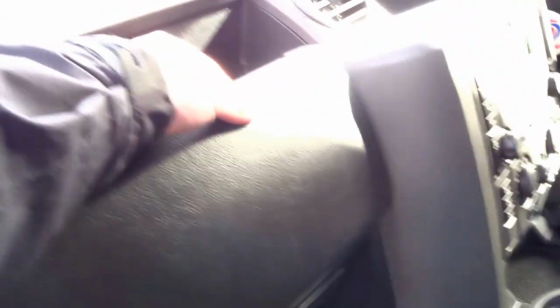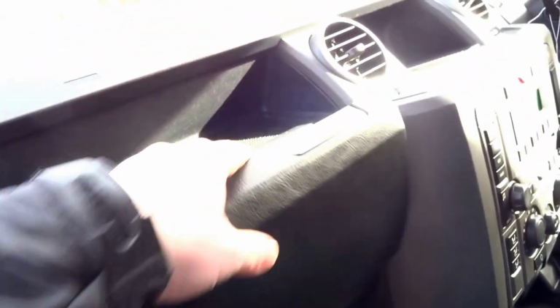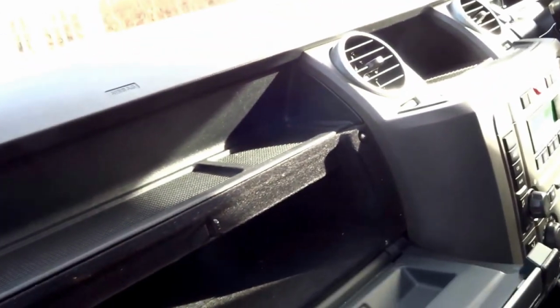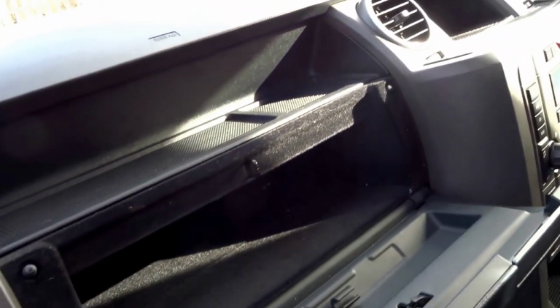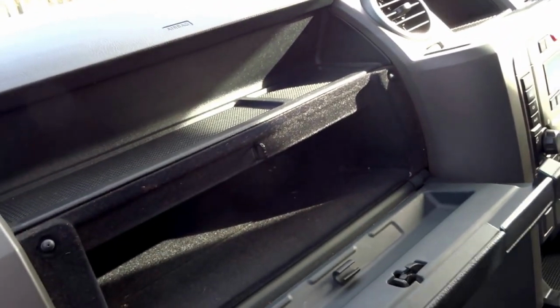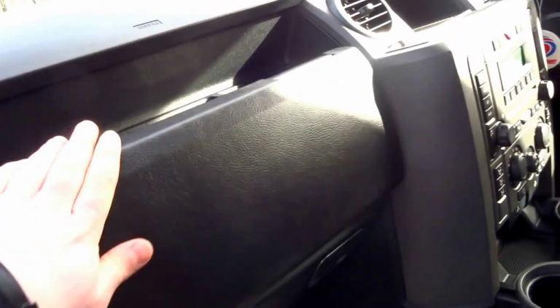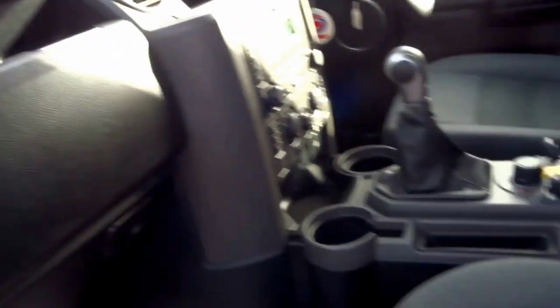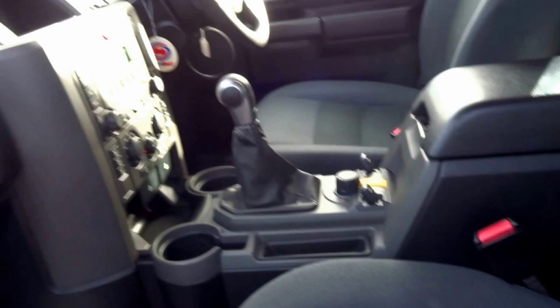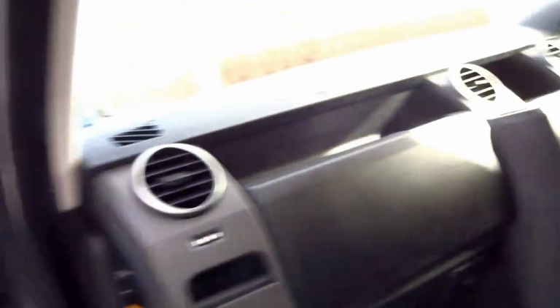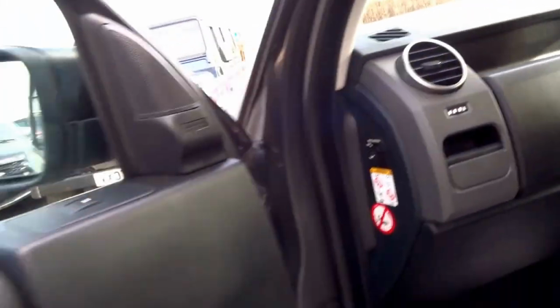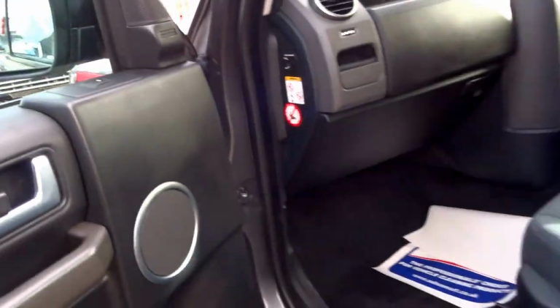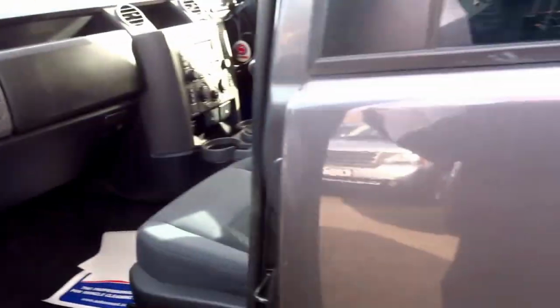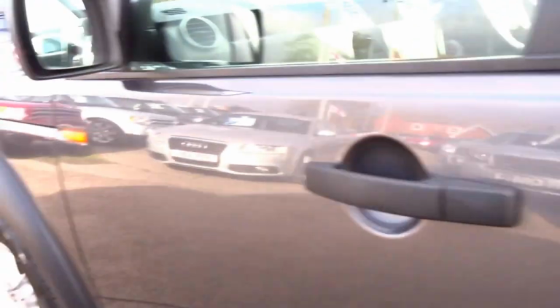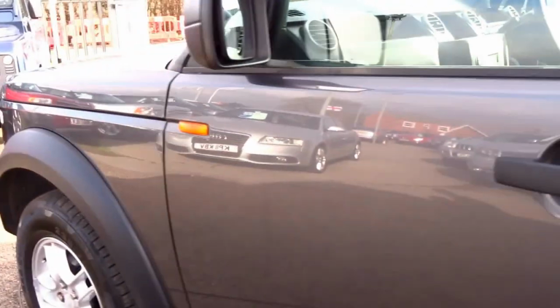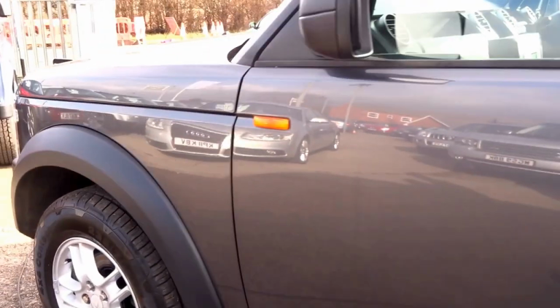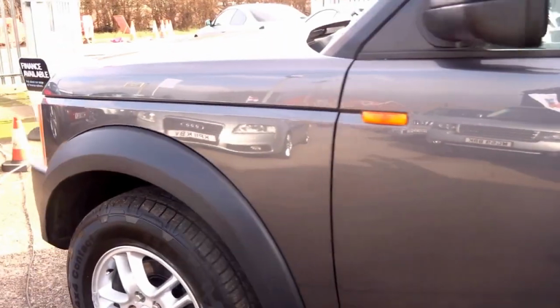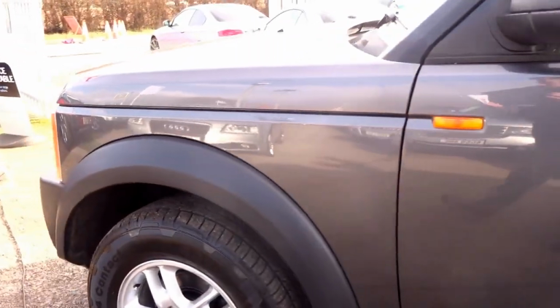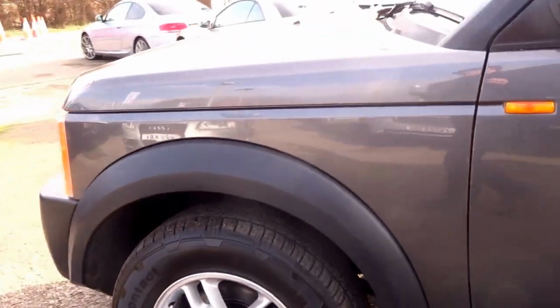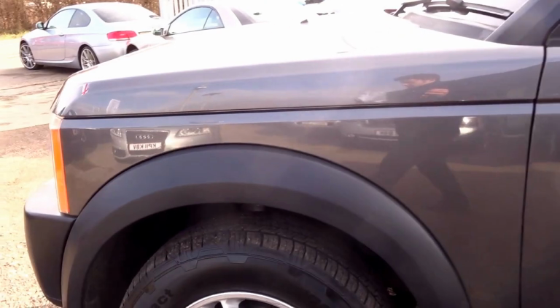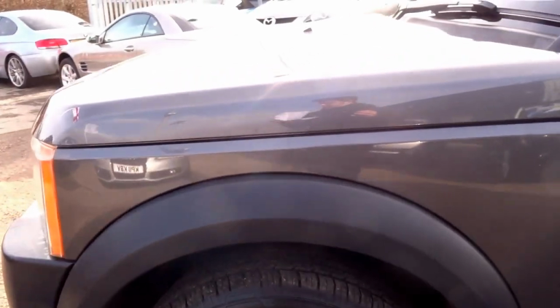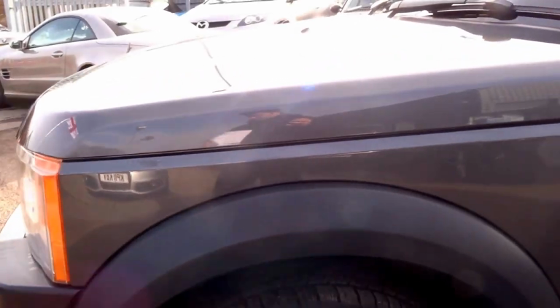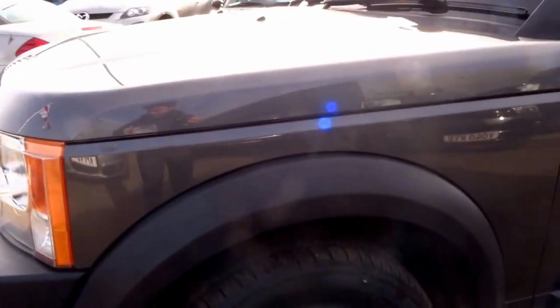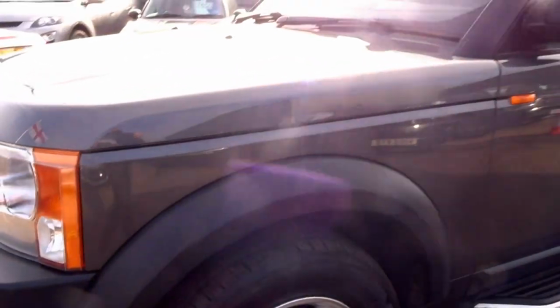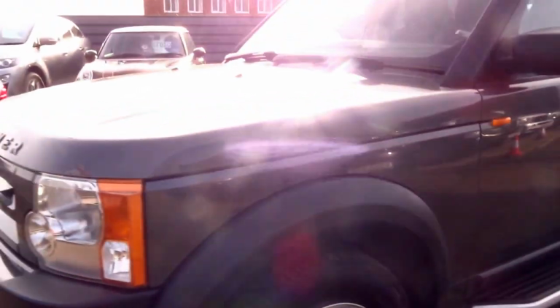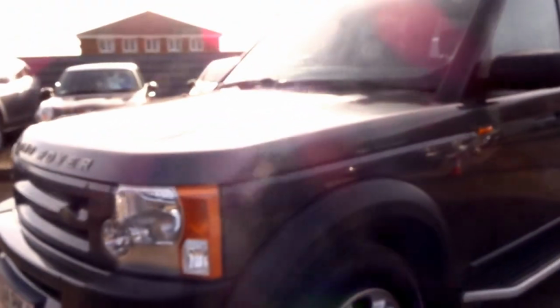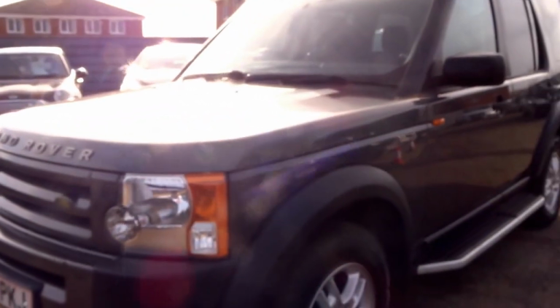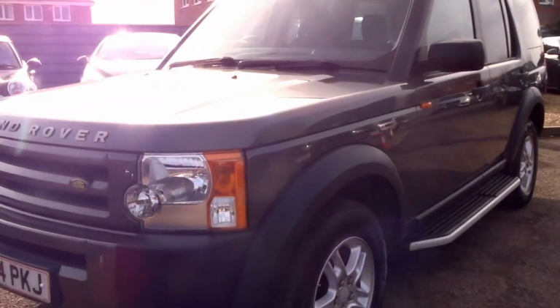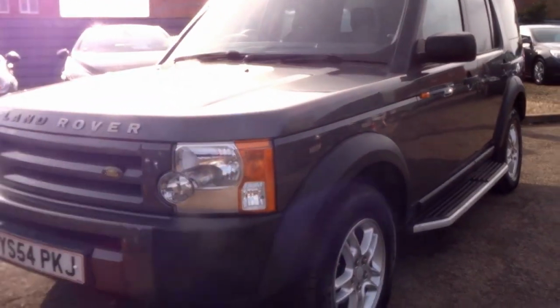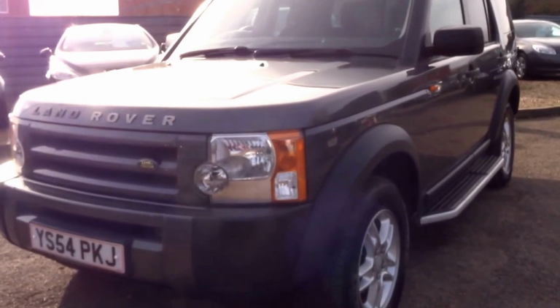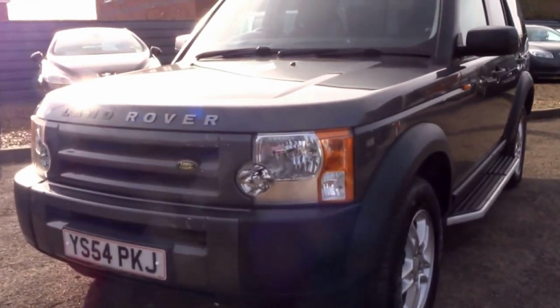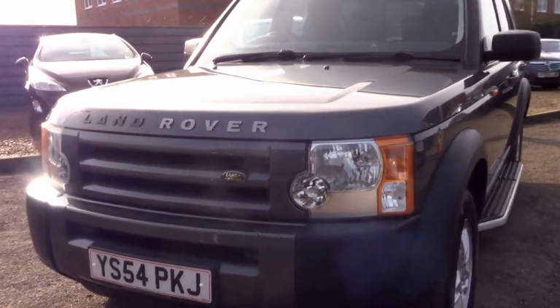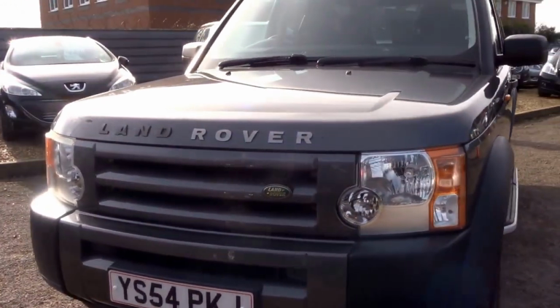Double glove box. This car has seven main dealer stamps in the service booklet.